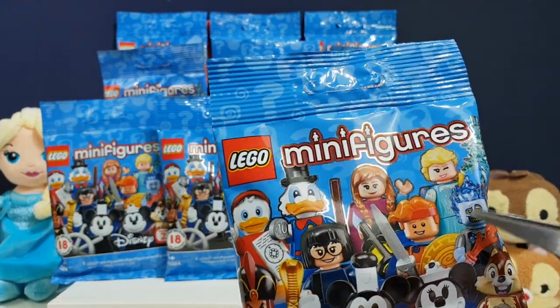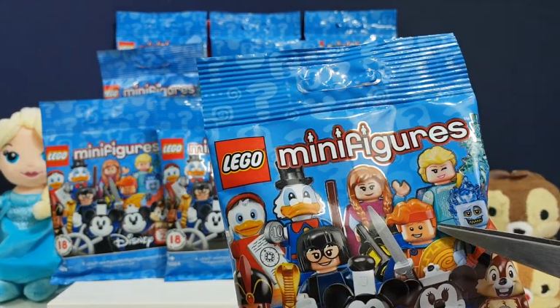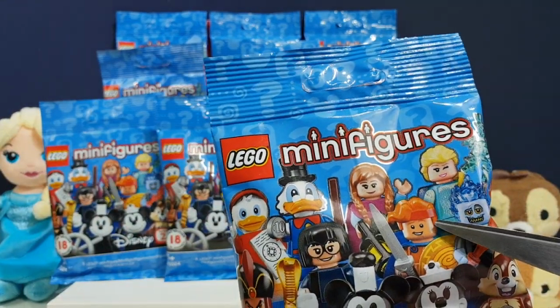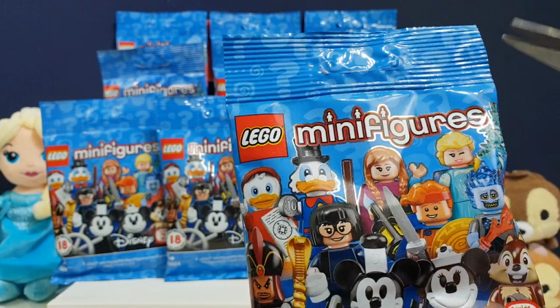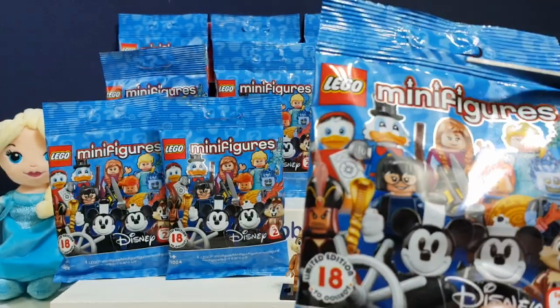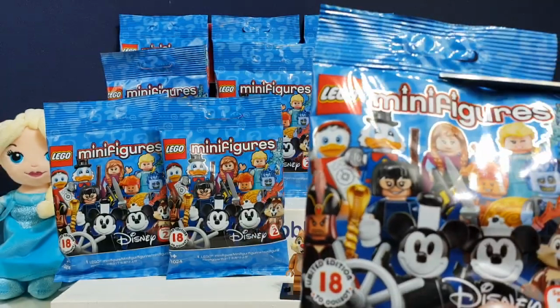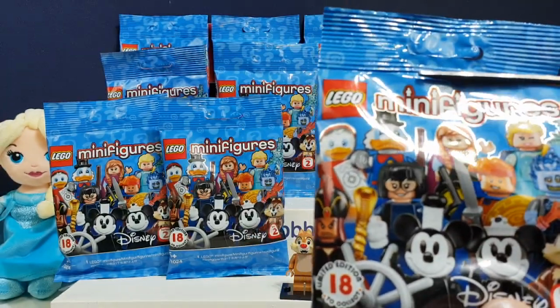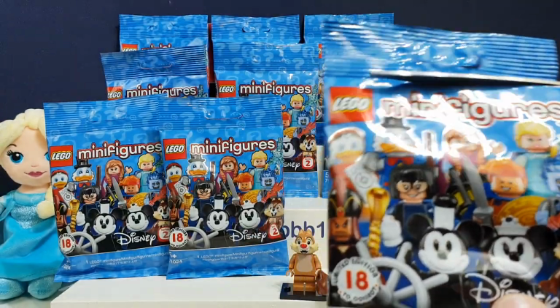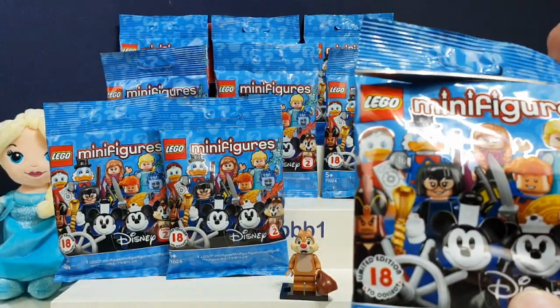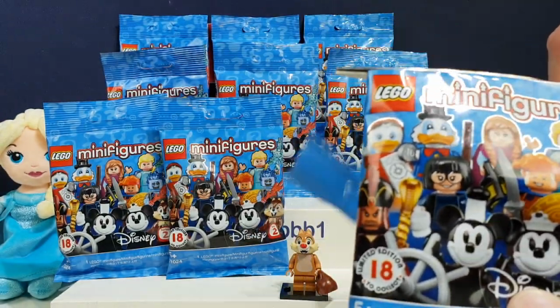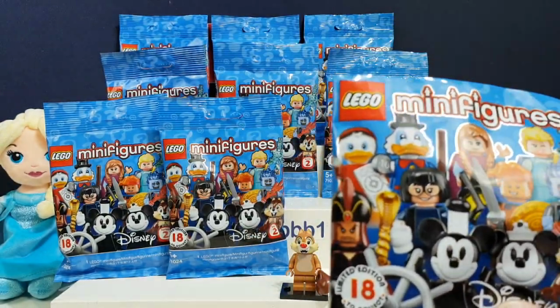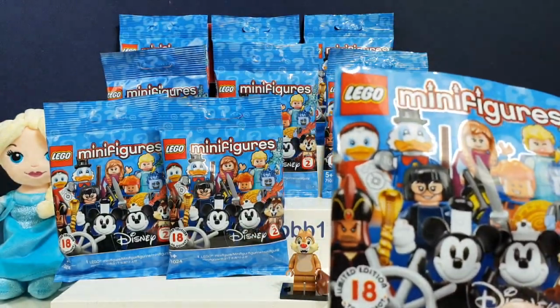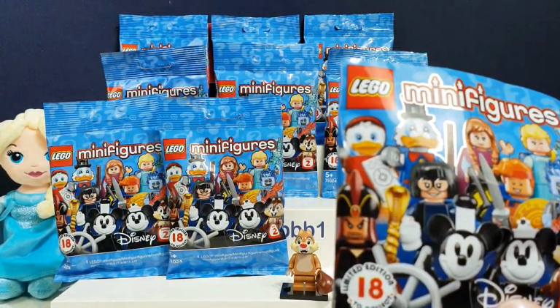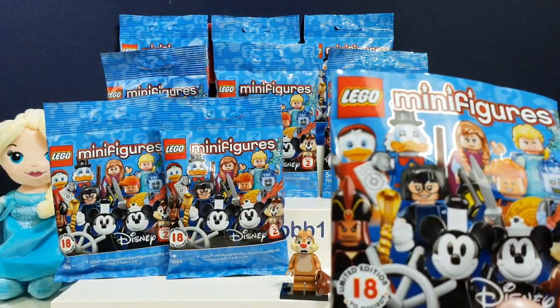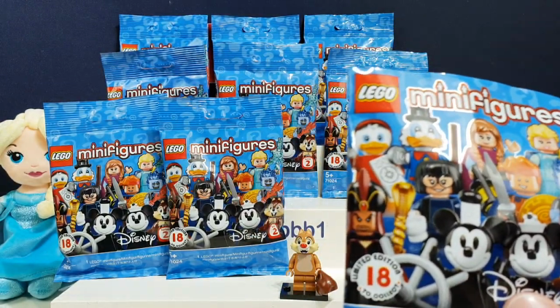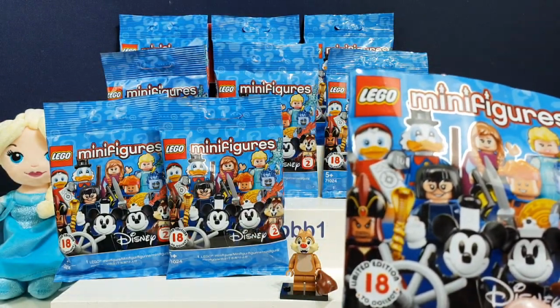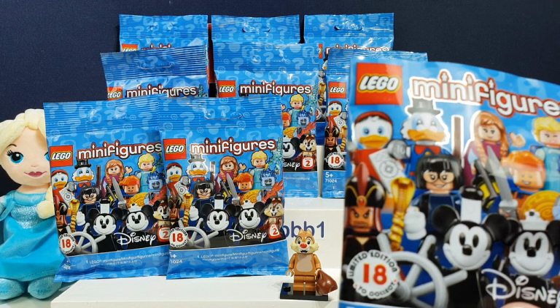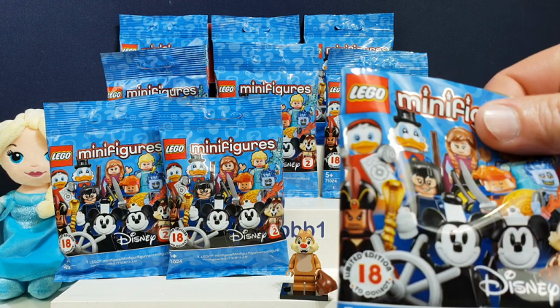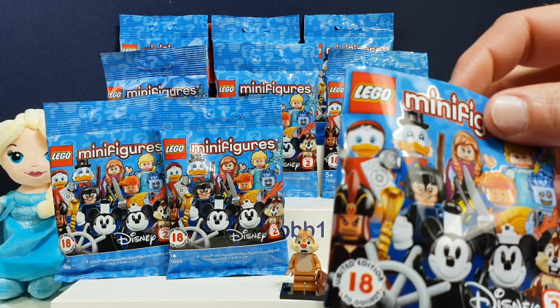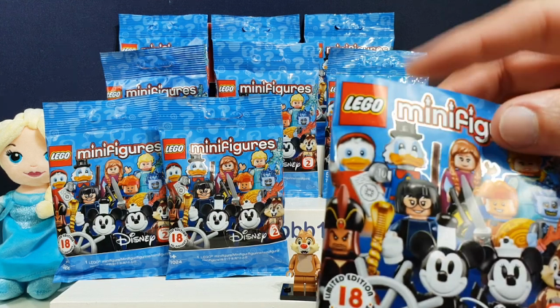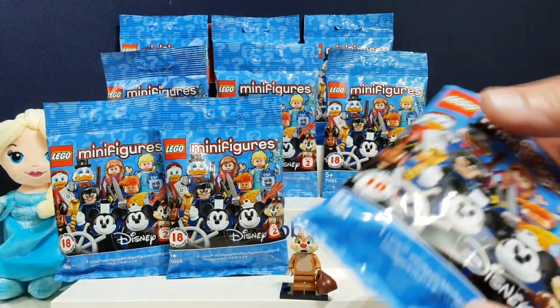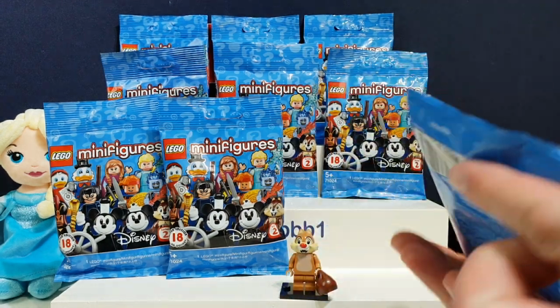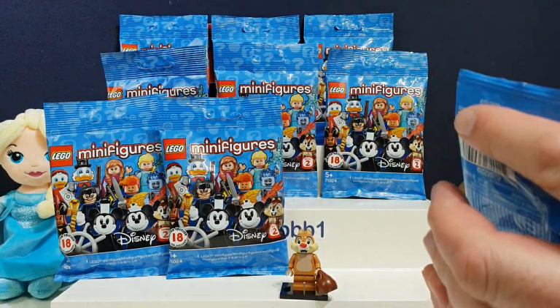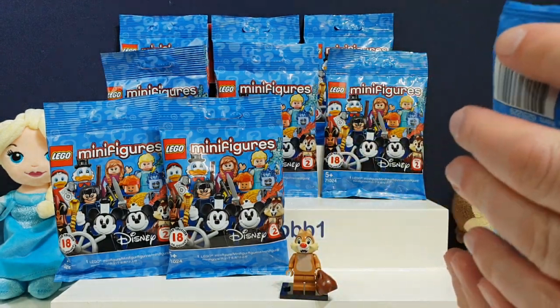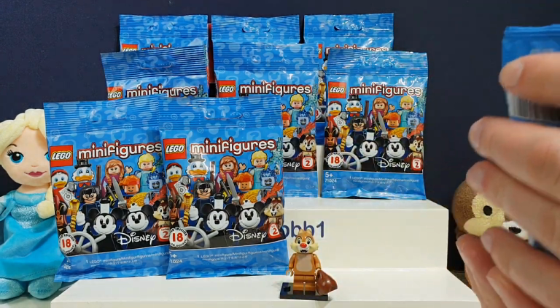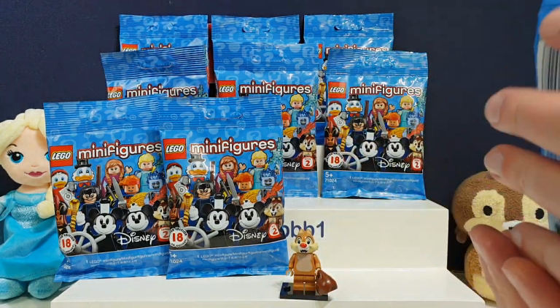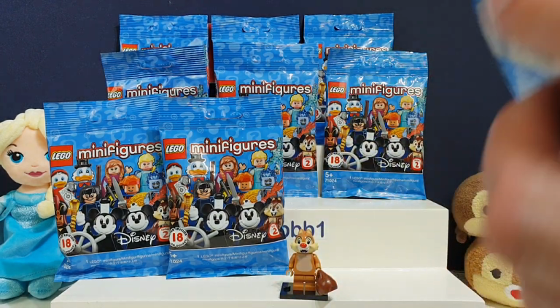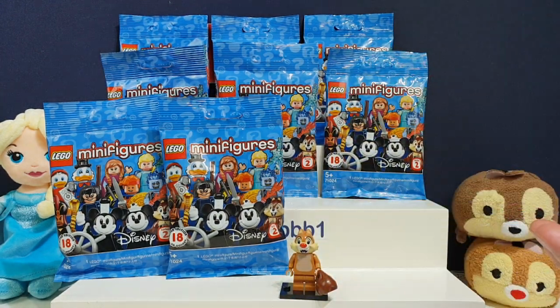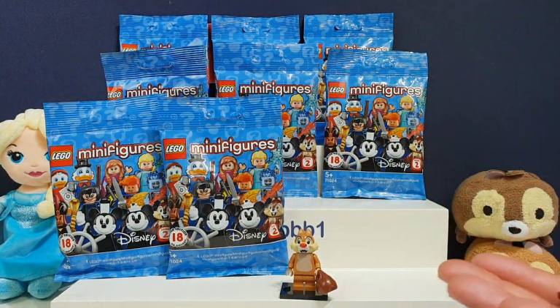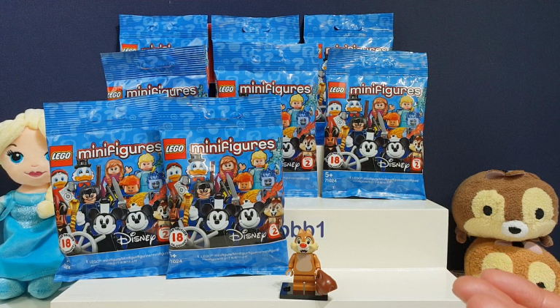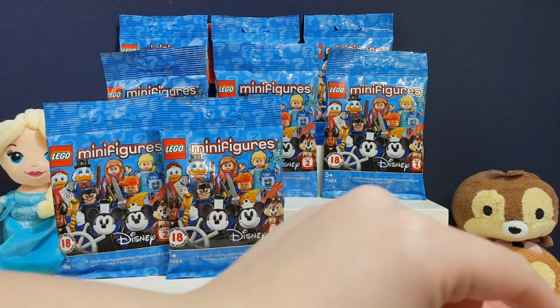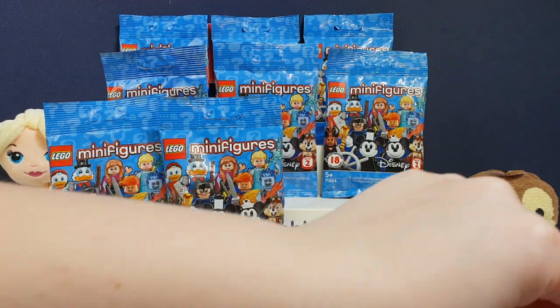I want Hercules. Yeah, Hercules does look awesome. And that Jasmine is very pretty, isn't she? That Jasmine was very beautiful.